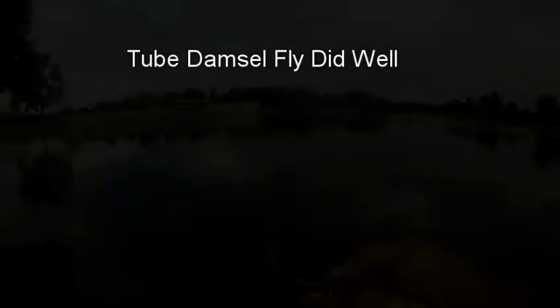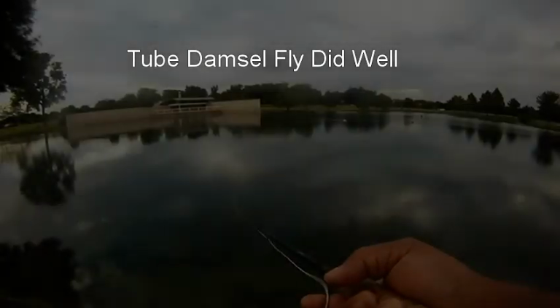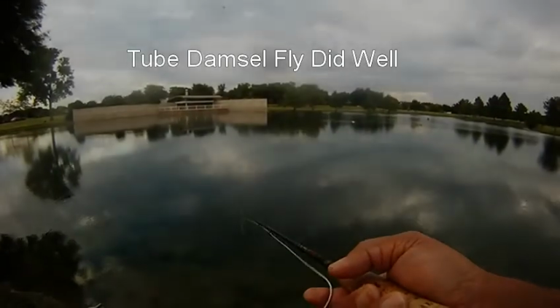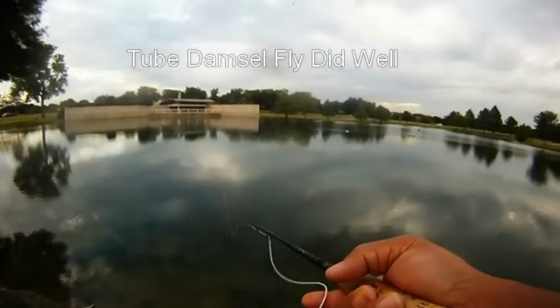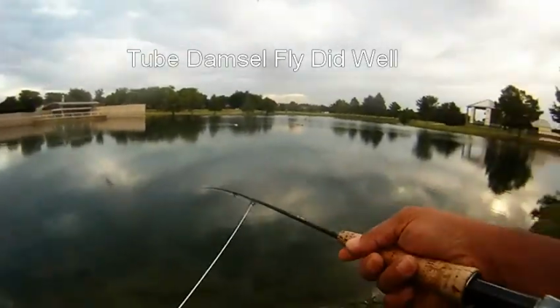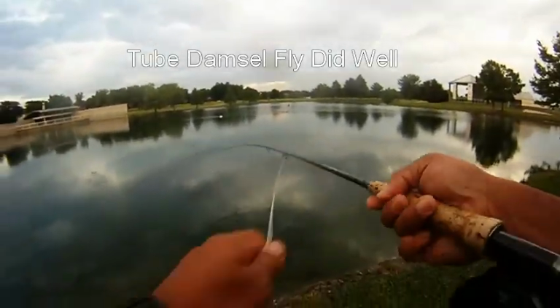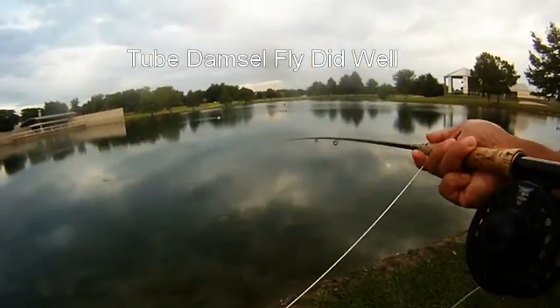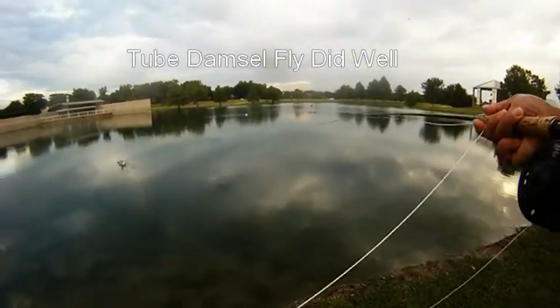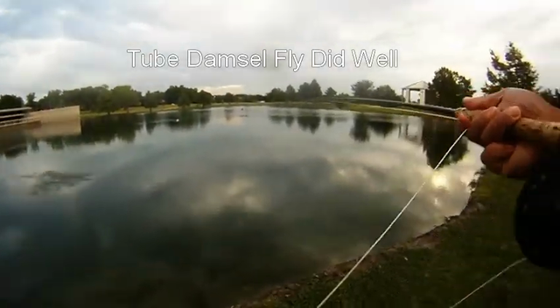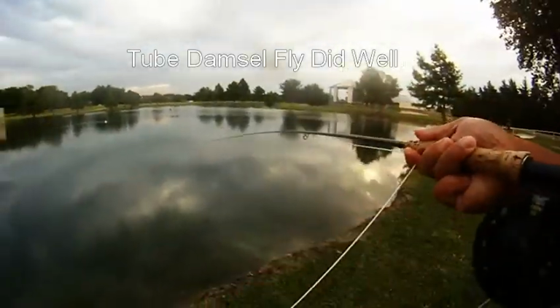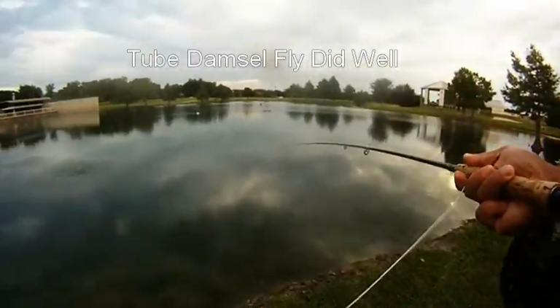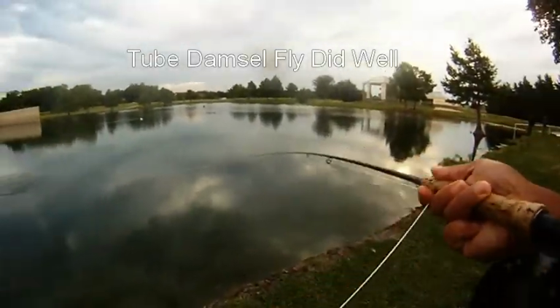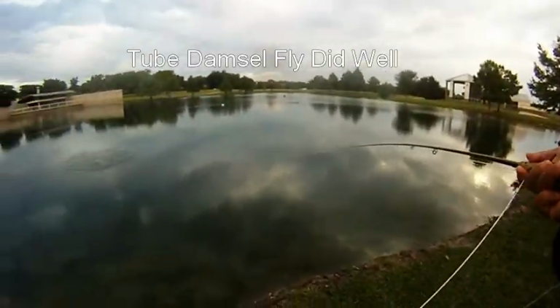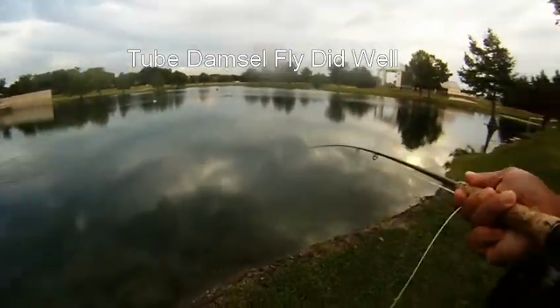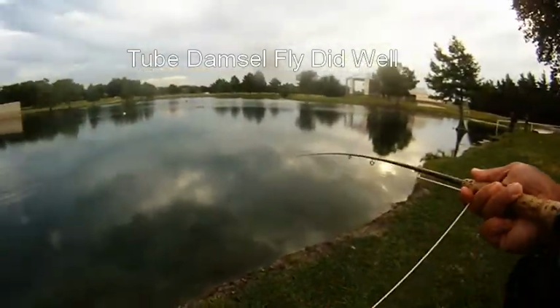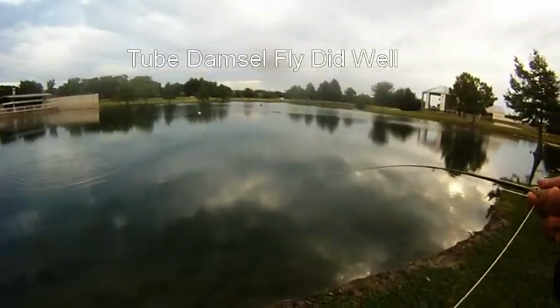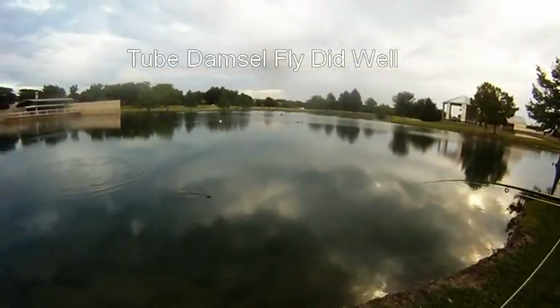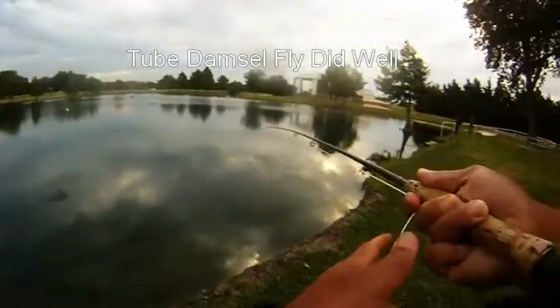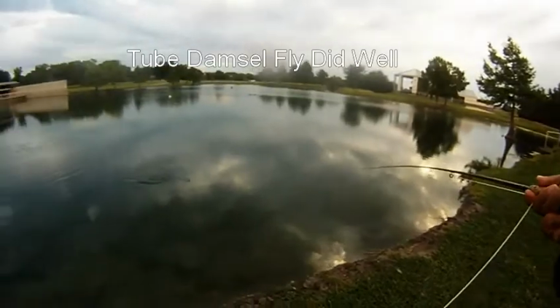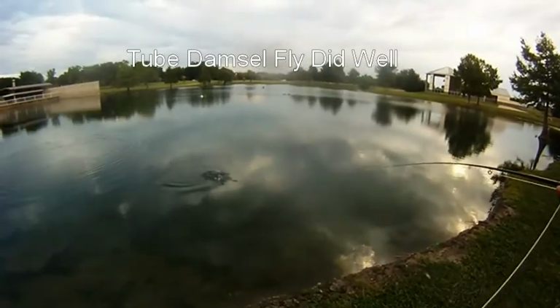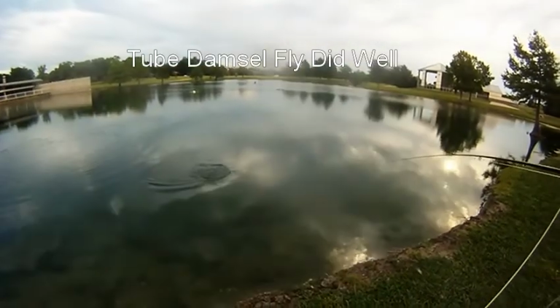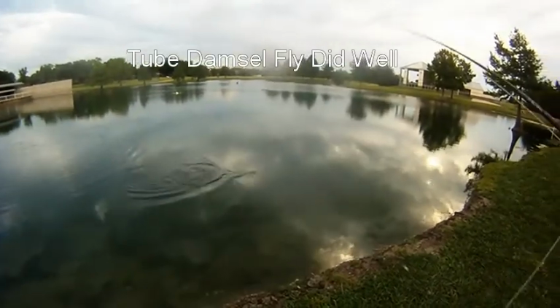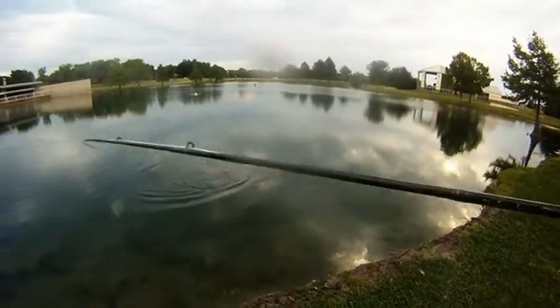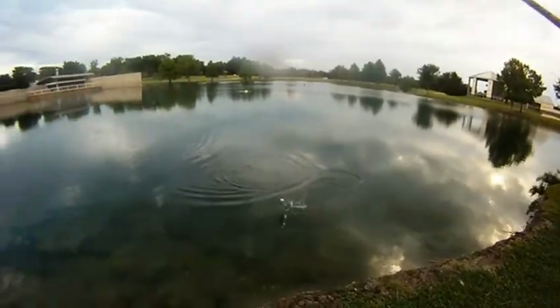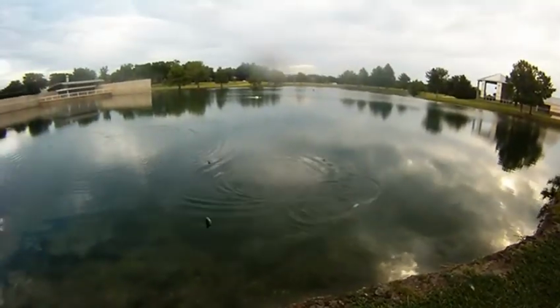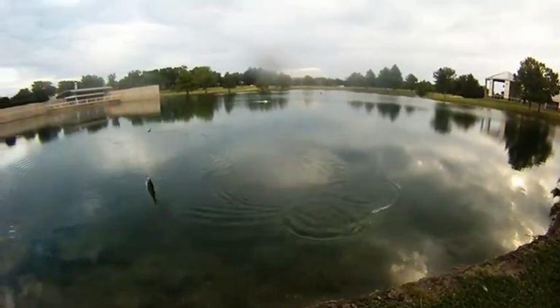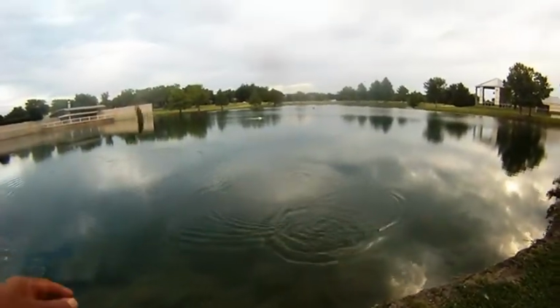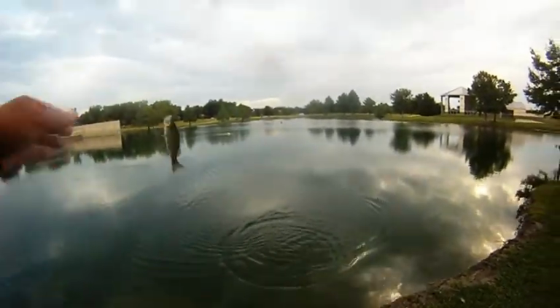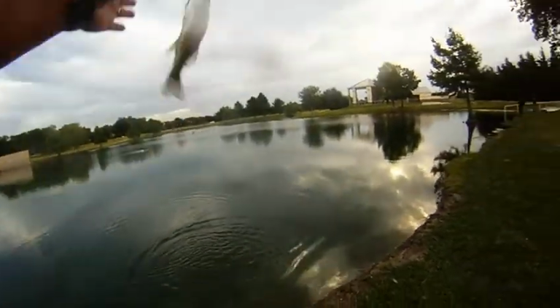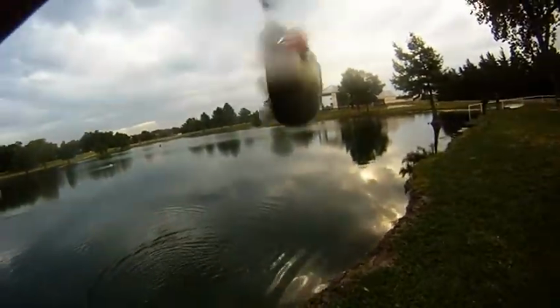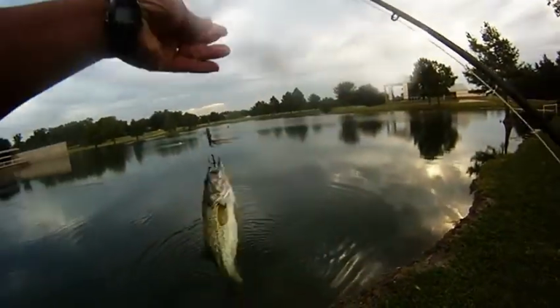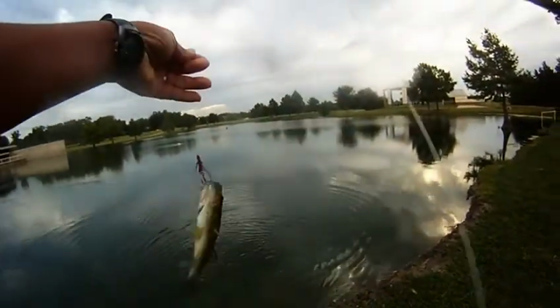Tube damselfly did well. We headed out to Bethany this morning to try out another tube damselfly since we ran out the other day. This one went with olive, marabou, and red thread.